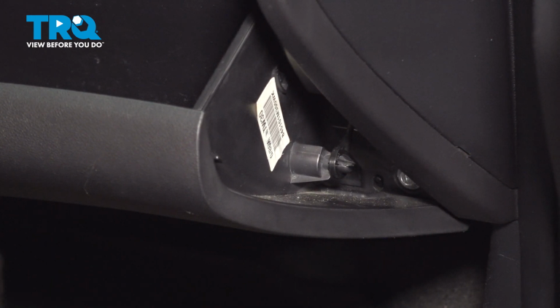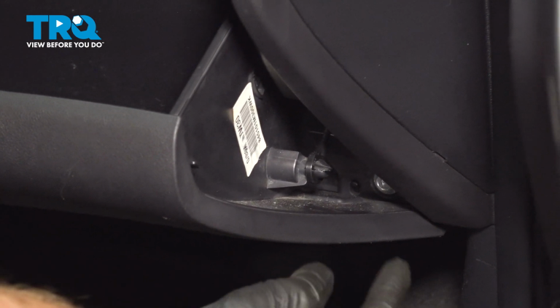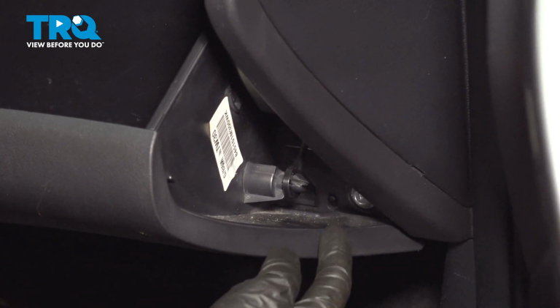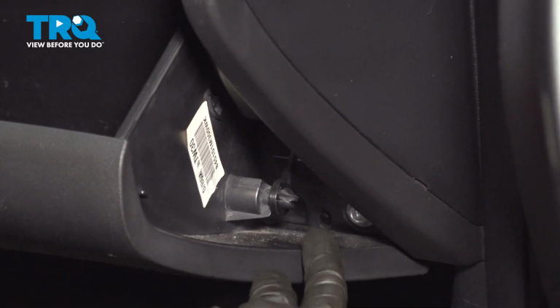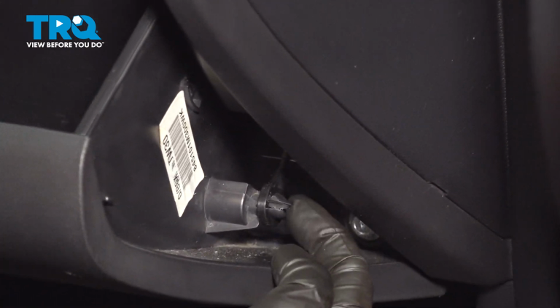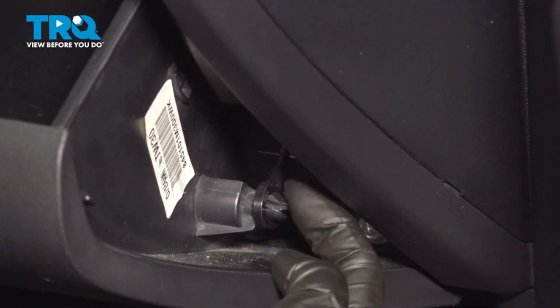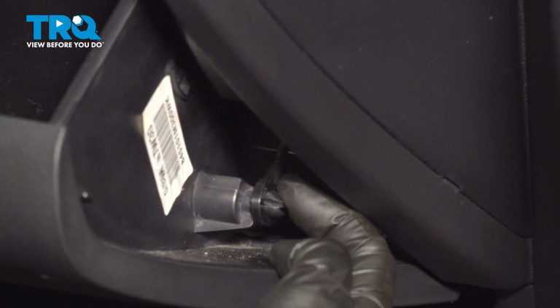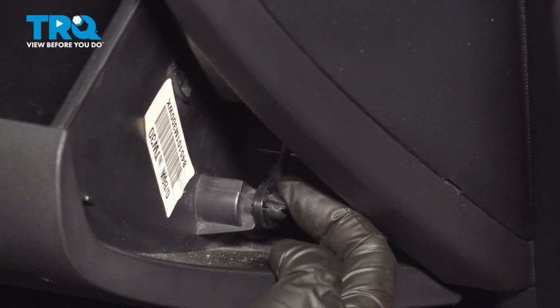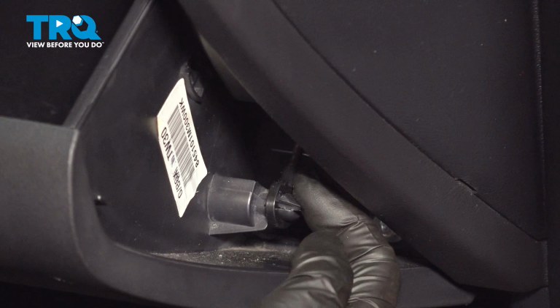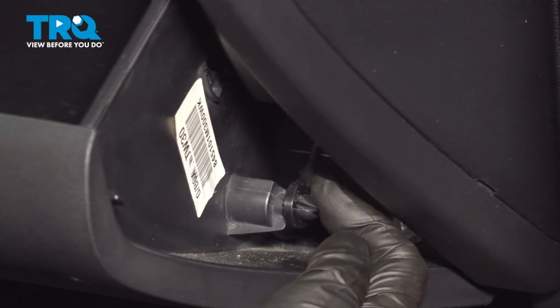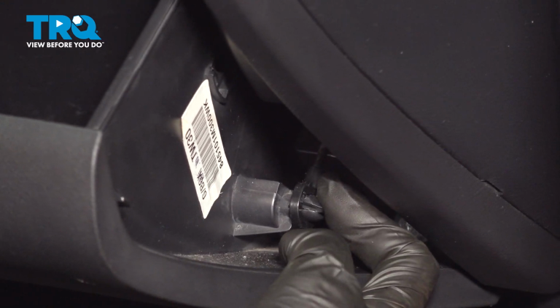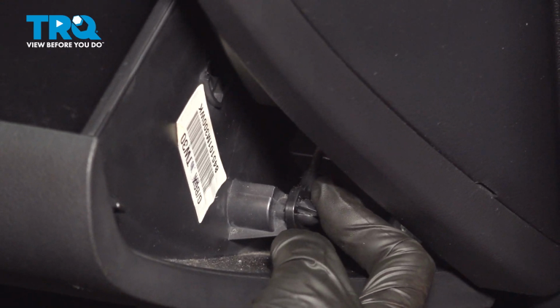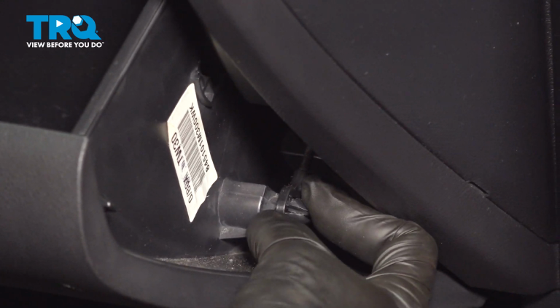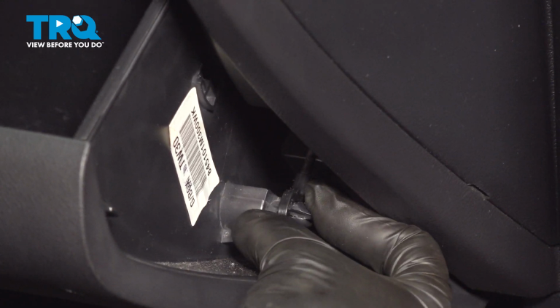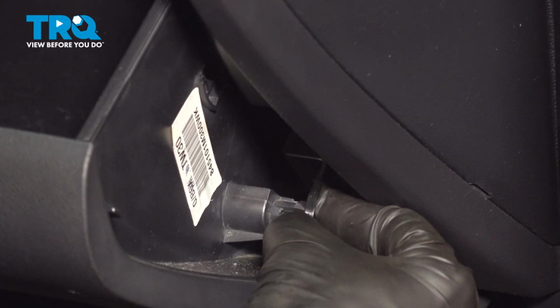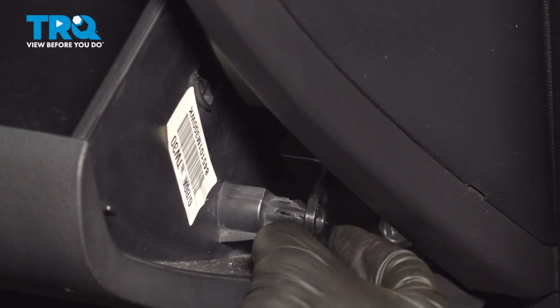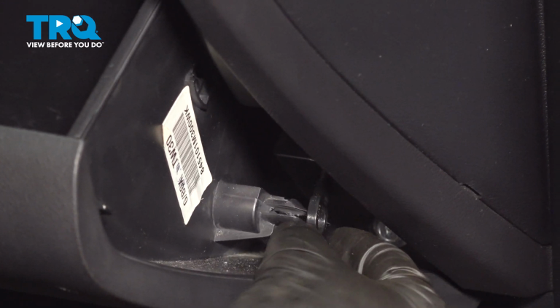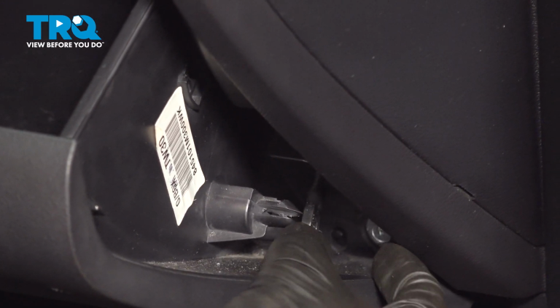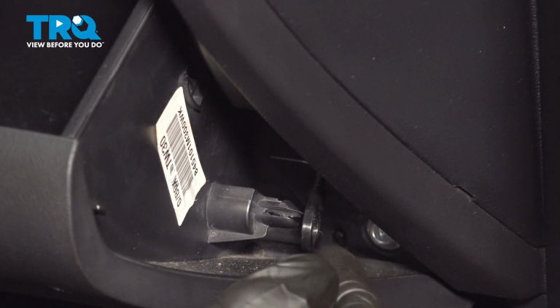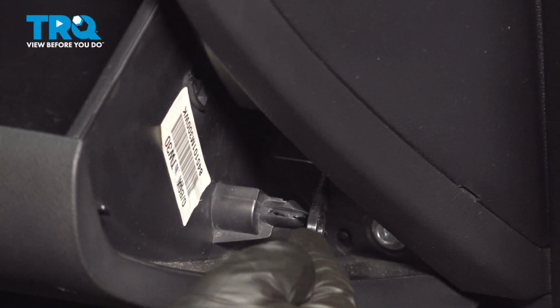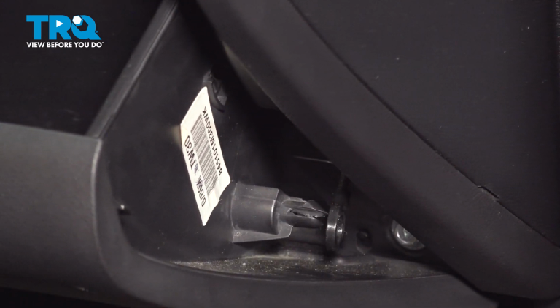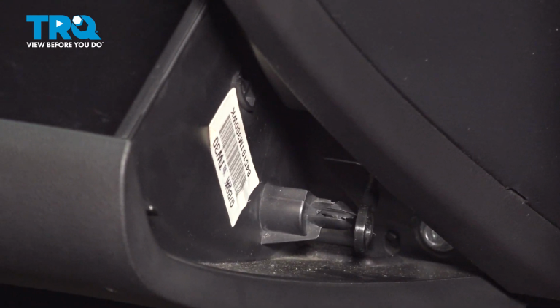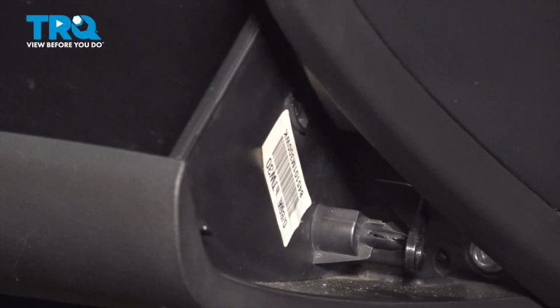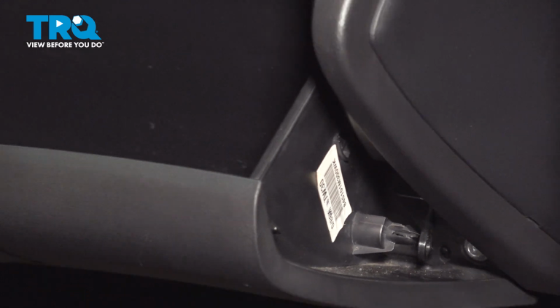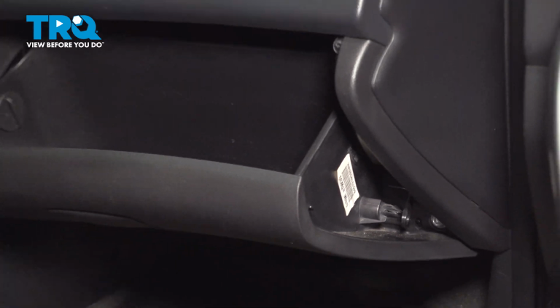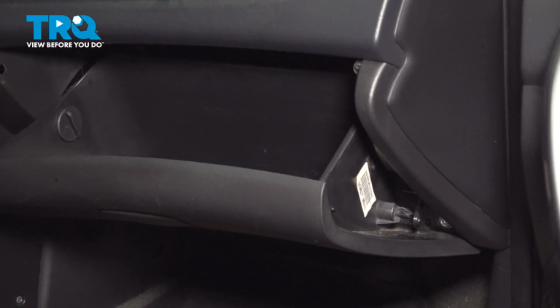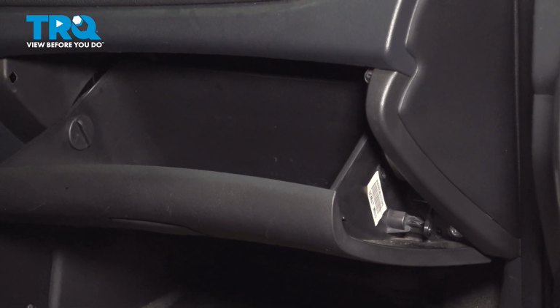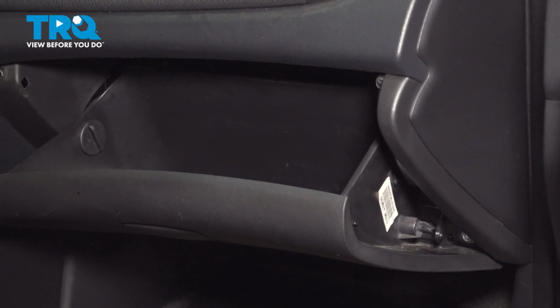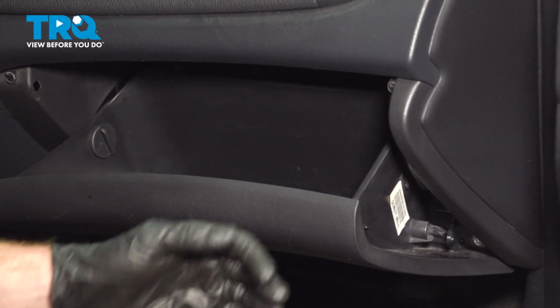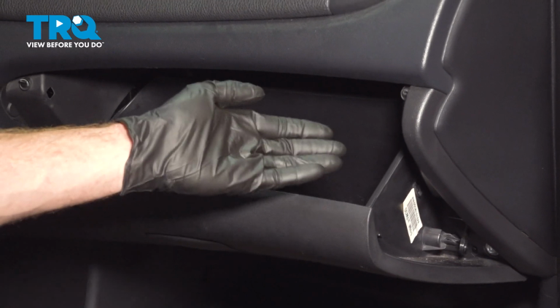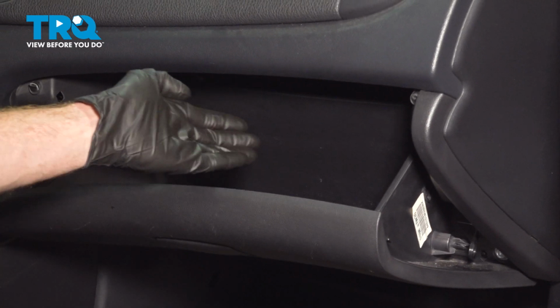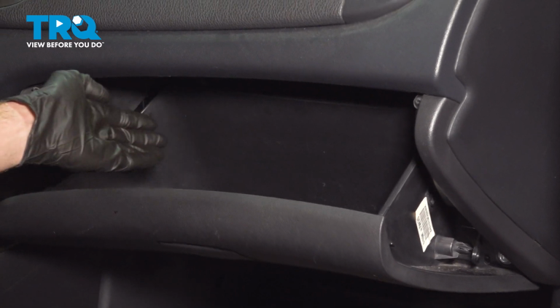The only area that we really need to pay attention to is down along the bottom. We're going to squeeze on this locking area and pull this out of place. With that dislodged, let's focus our attention inside of the glove box.